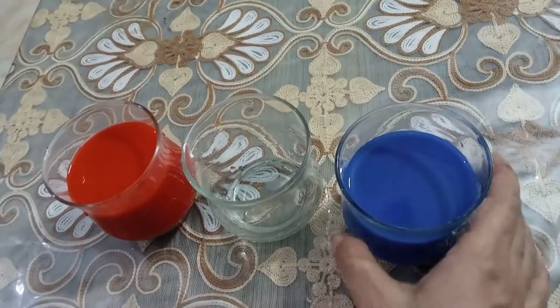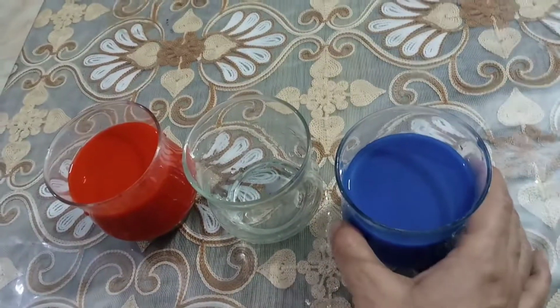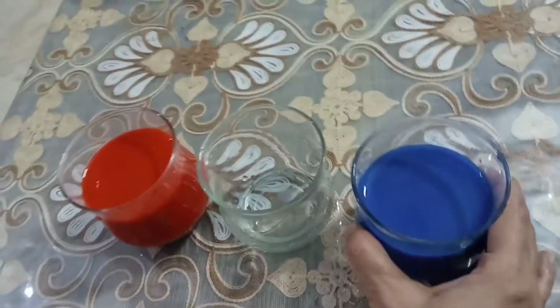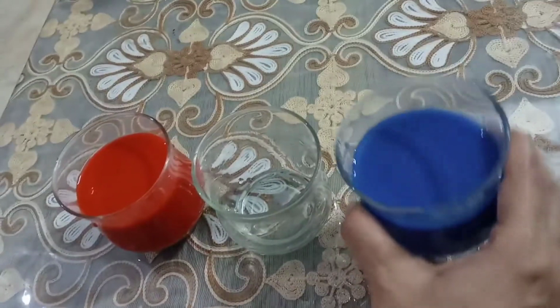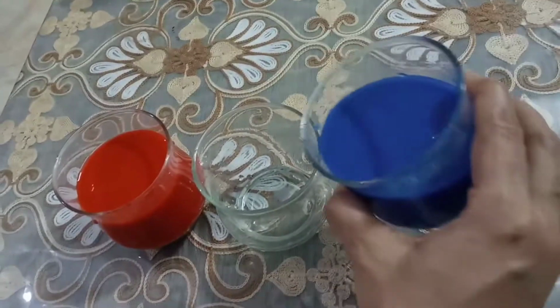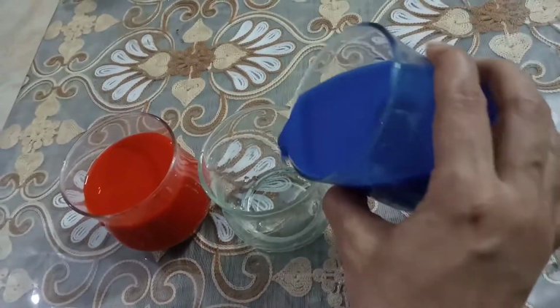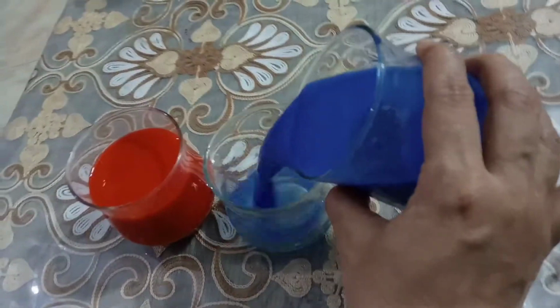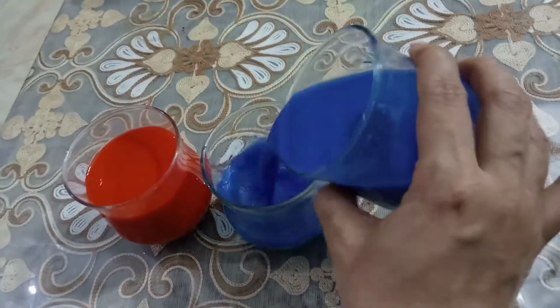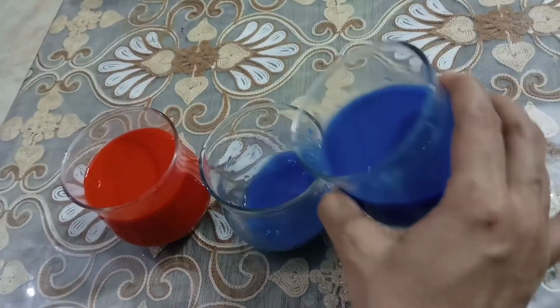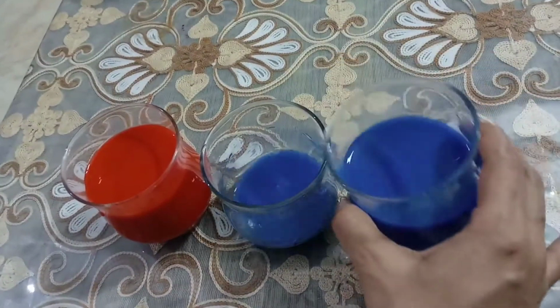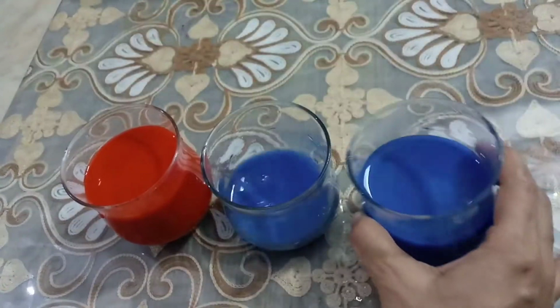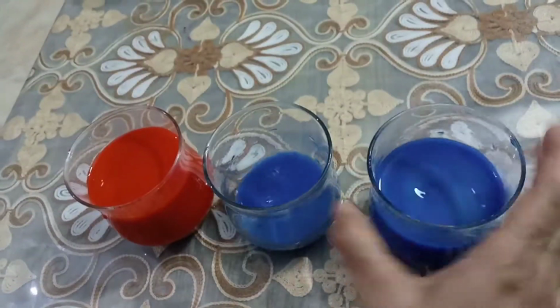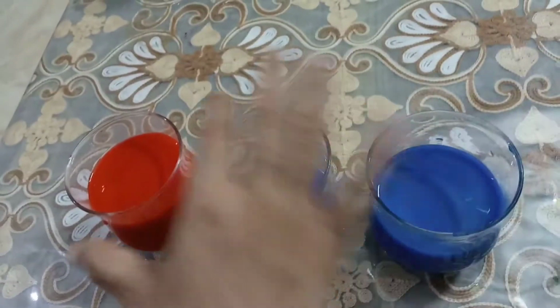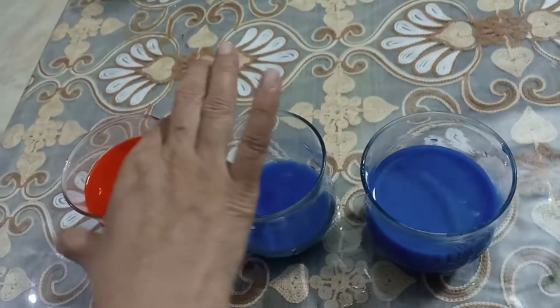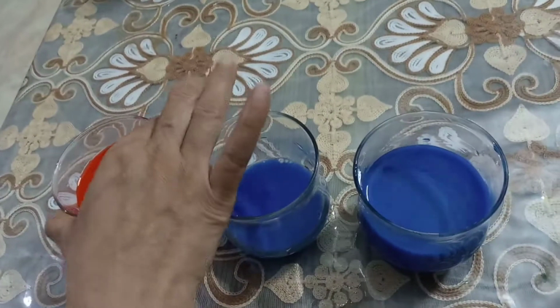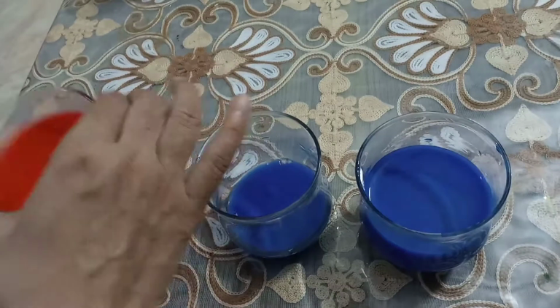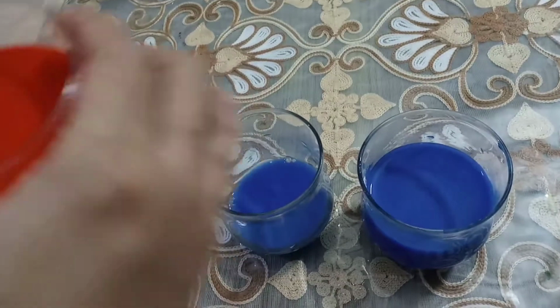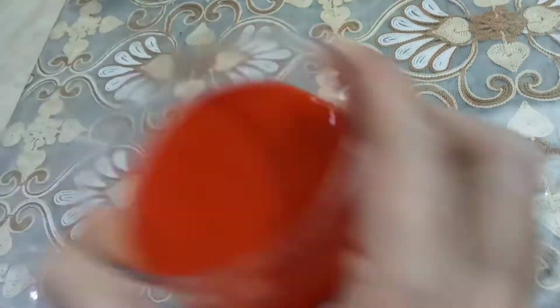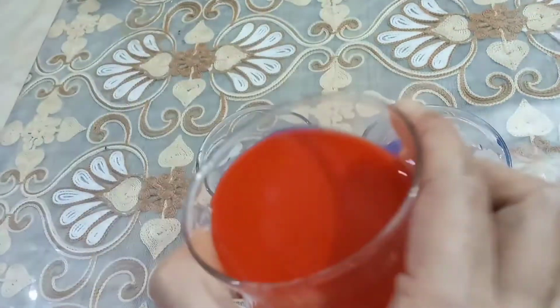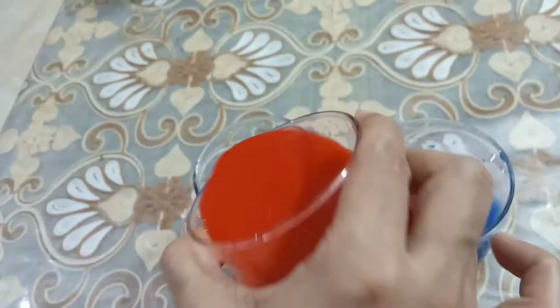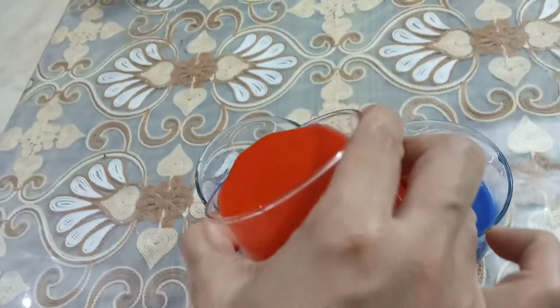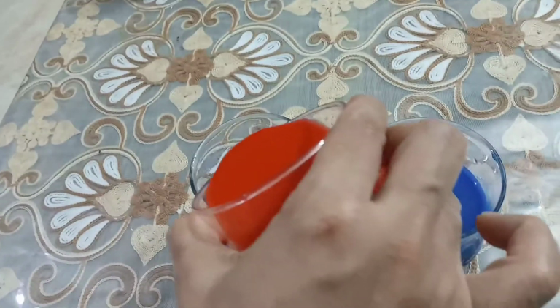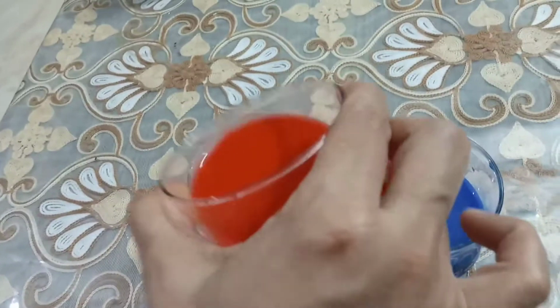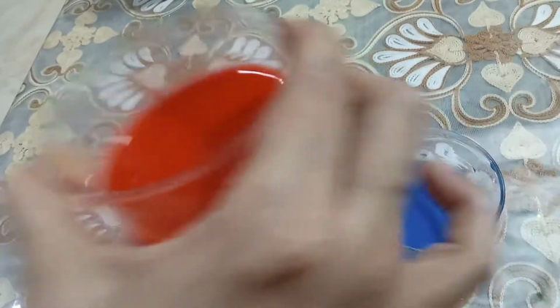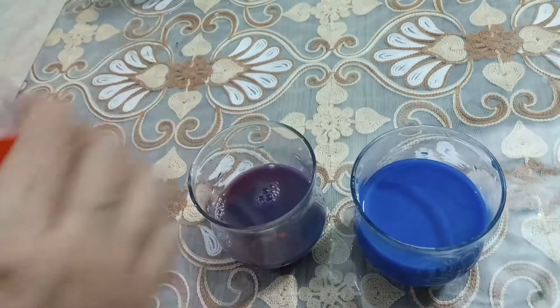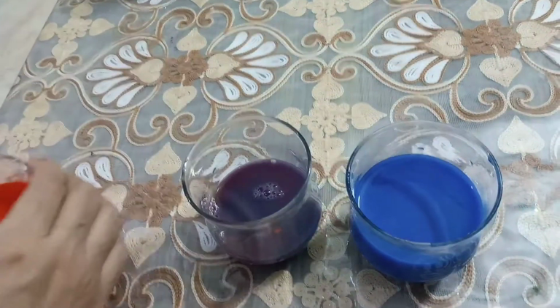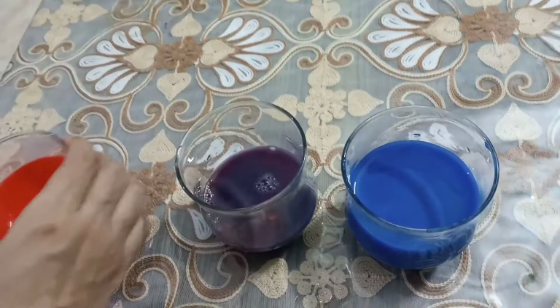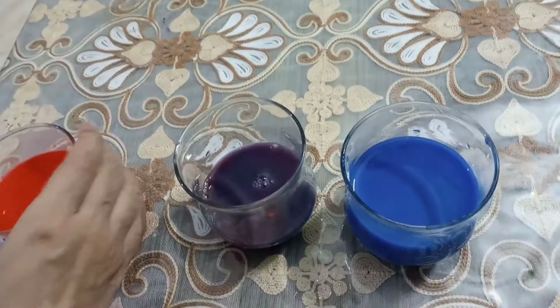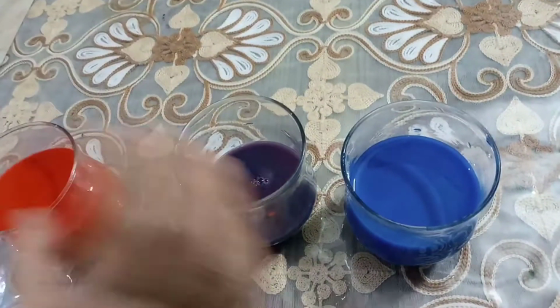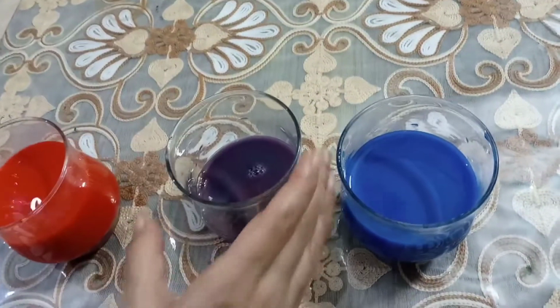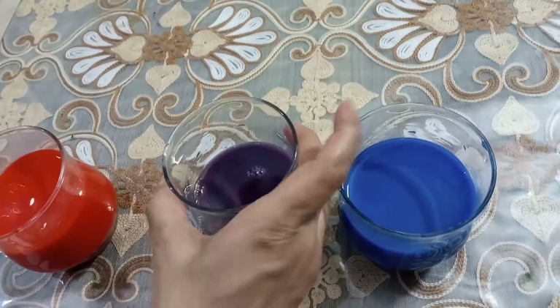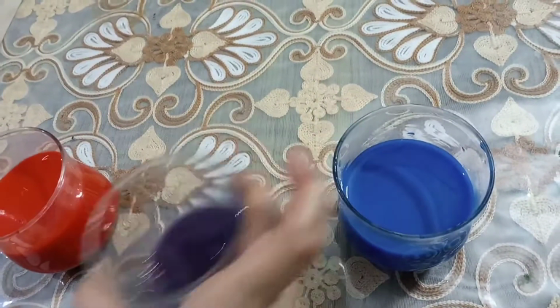Let's take some blue. Let's take some red. Now mix it, mix it.